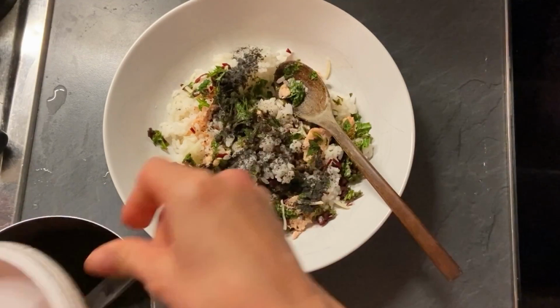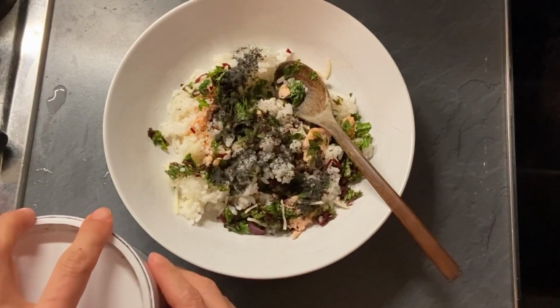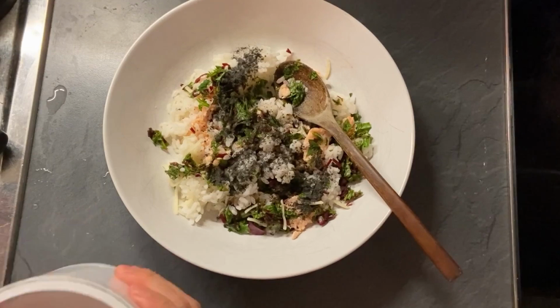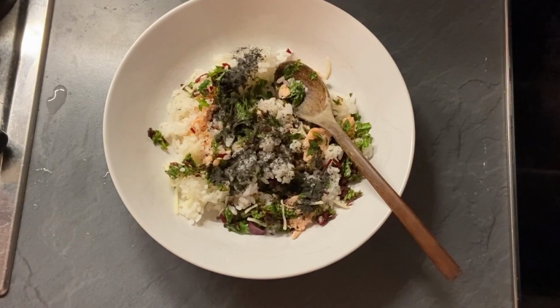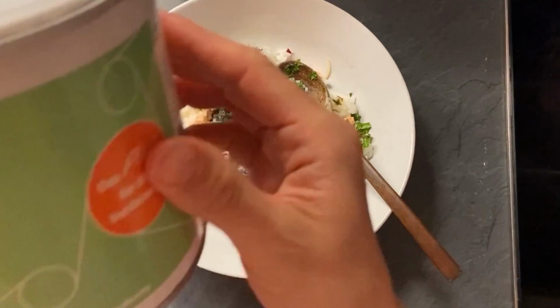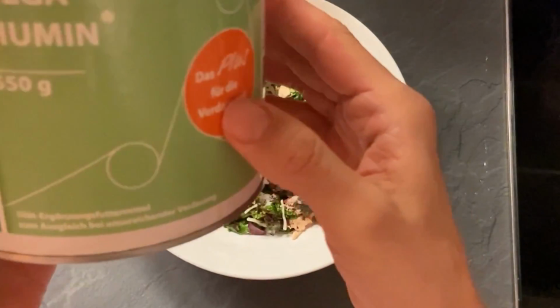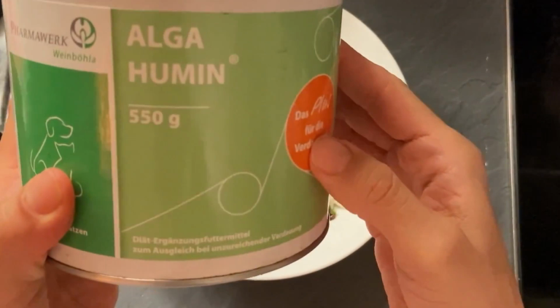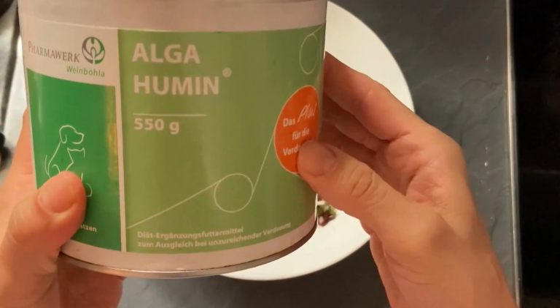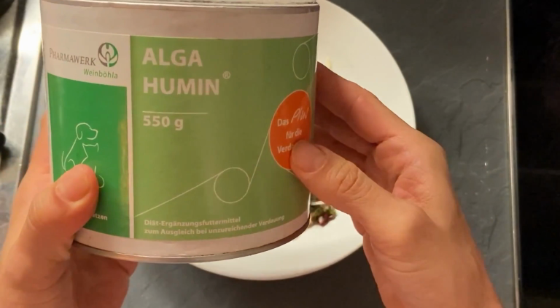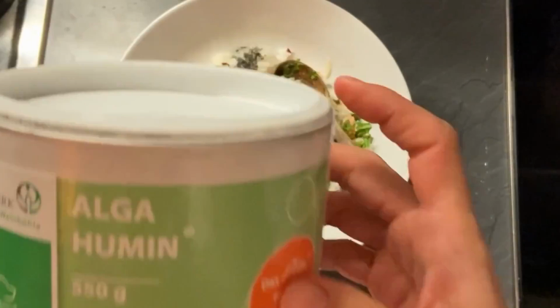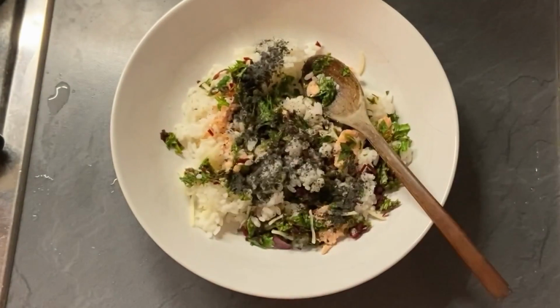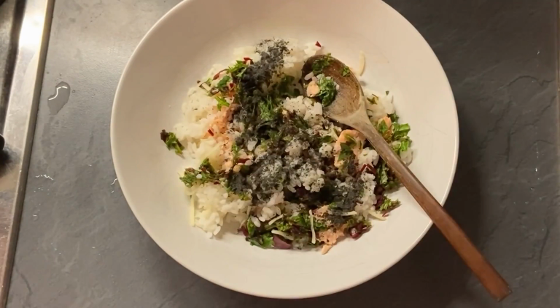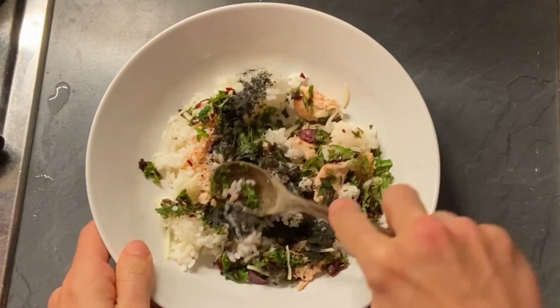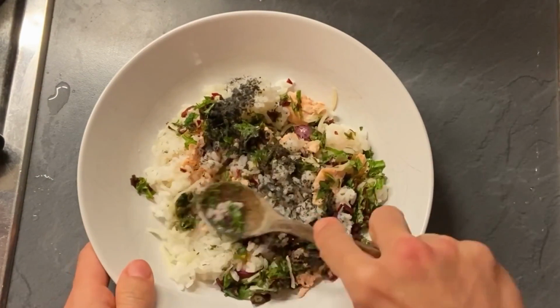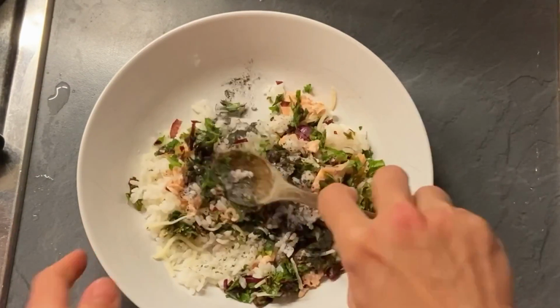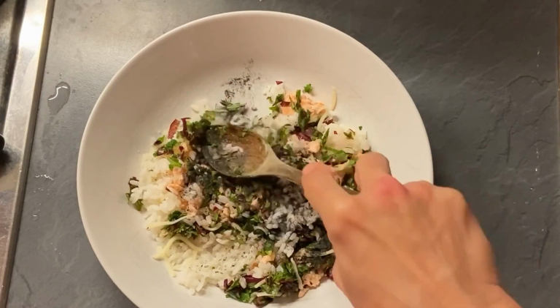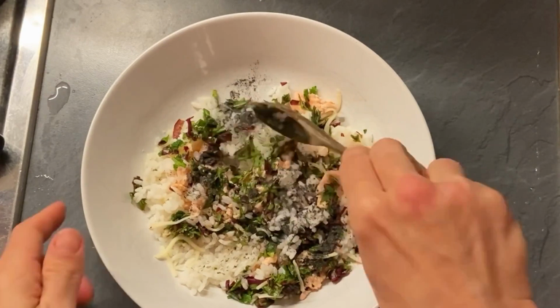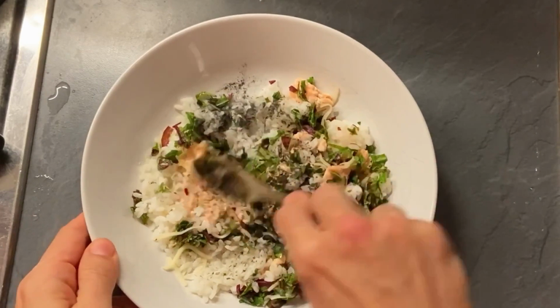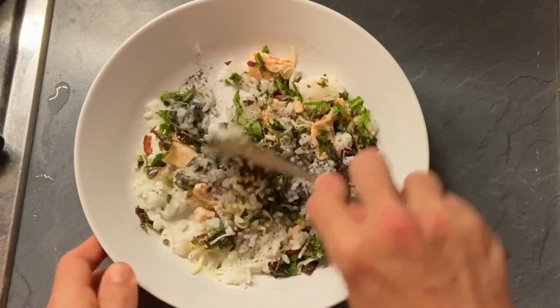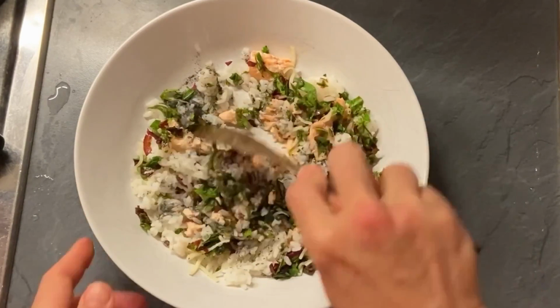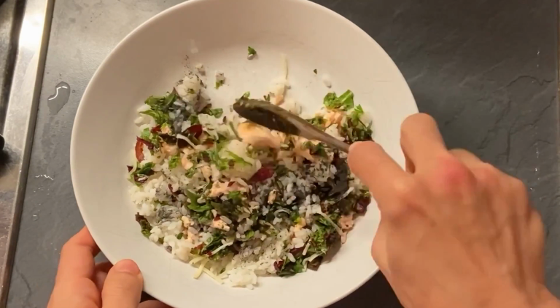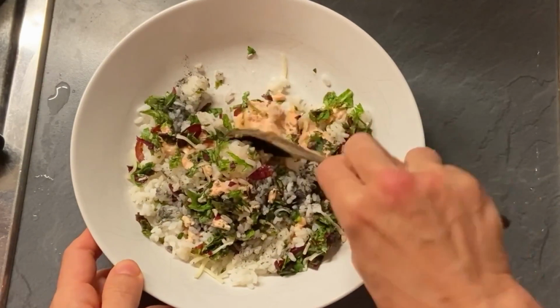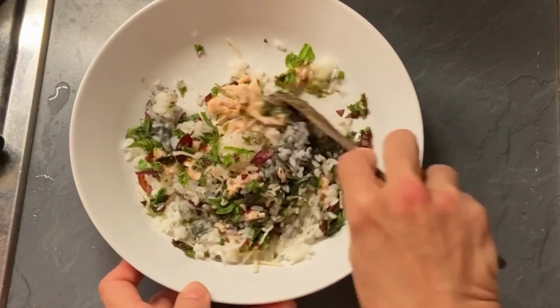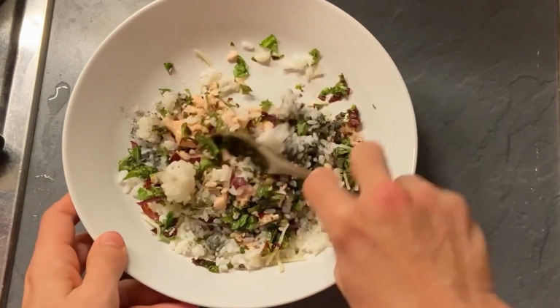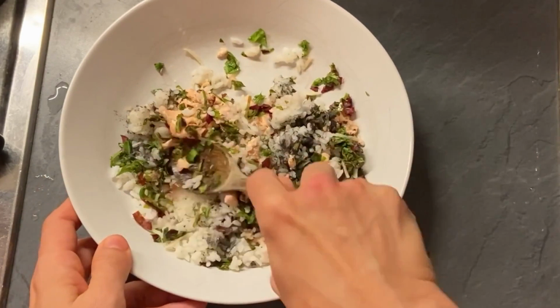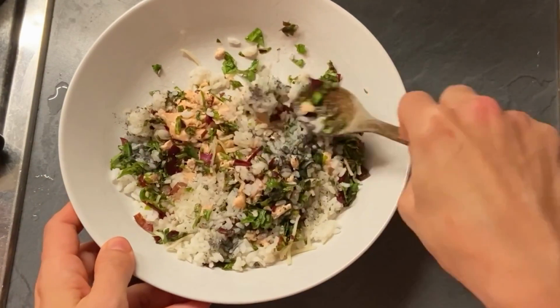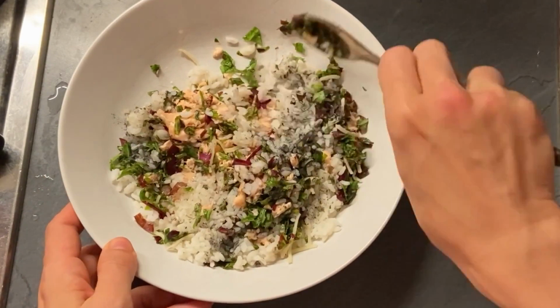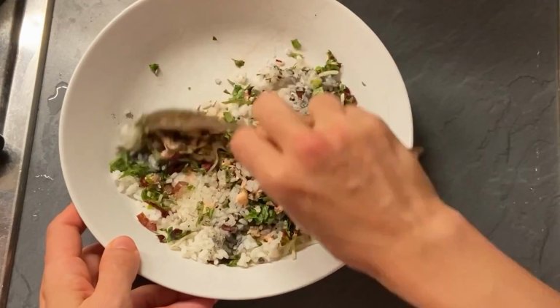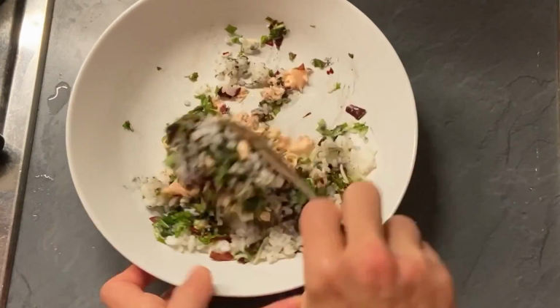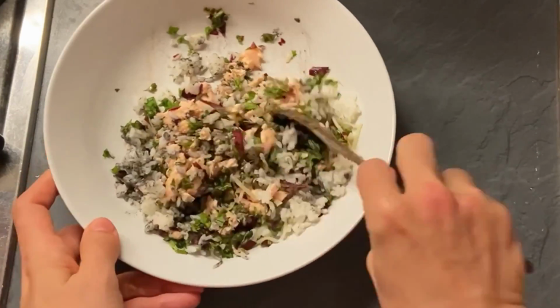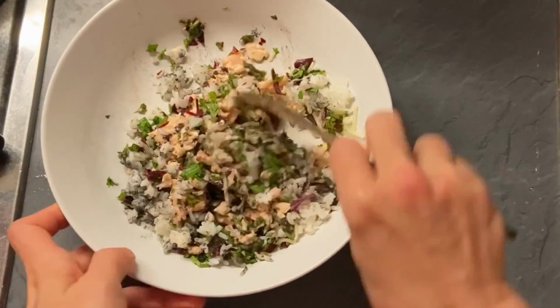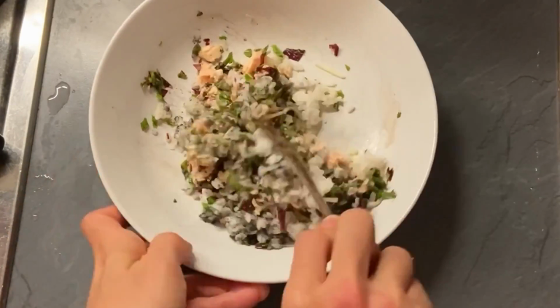I also add some Elgahumin powder. We started feeding this to Cookie when she had a stomach issue. Back then our vet prescribed this, and I still put a little bit of this powder in dog food, as it is made of natural ingredients.